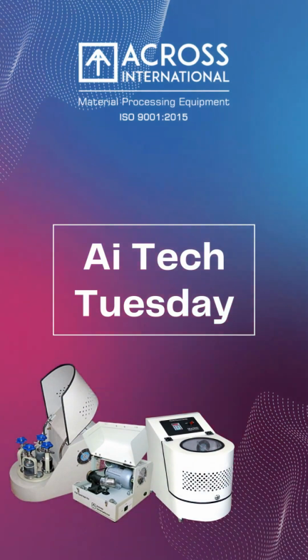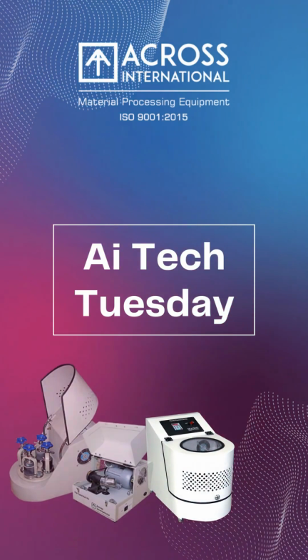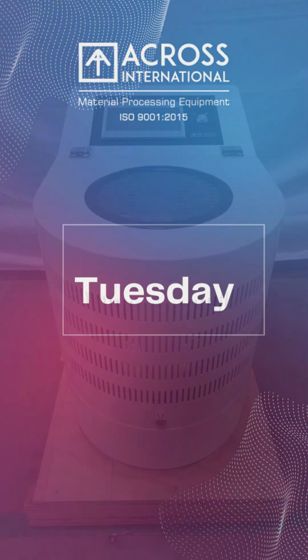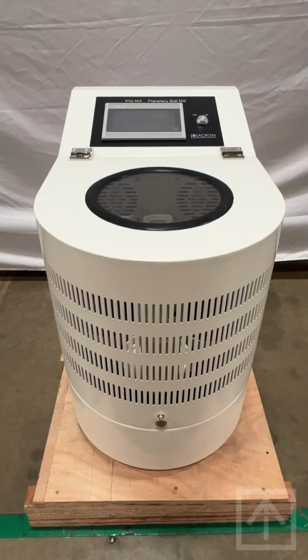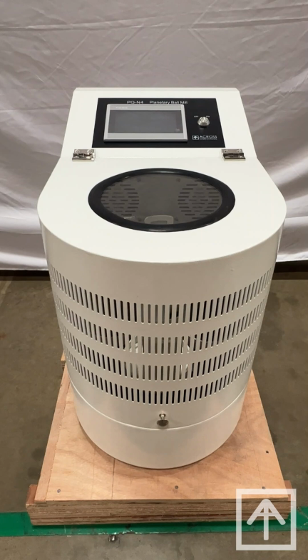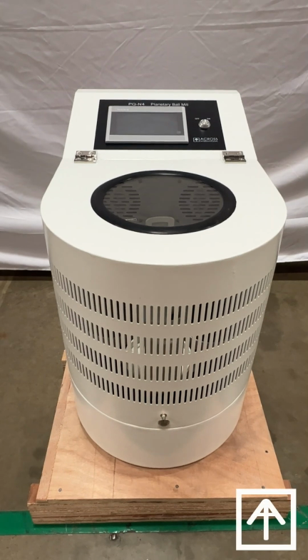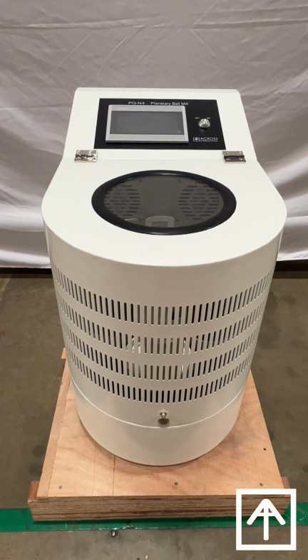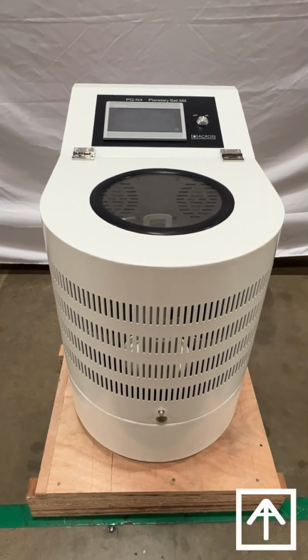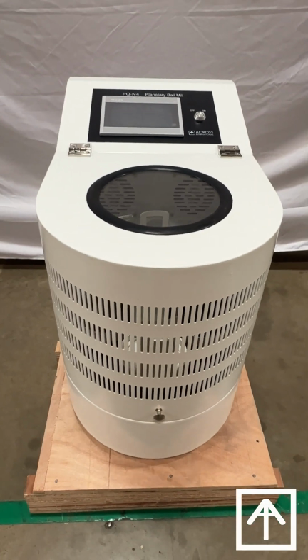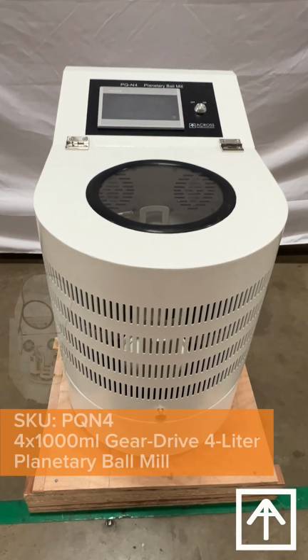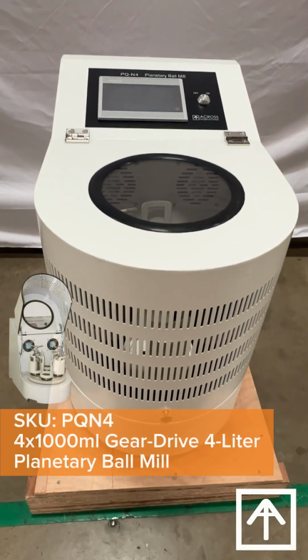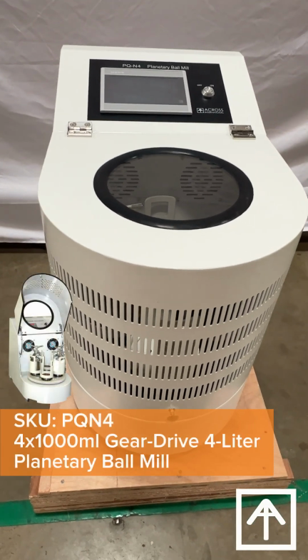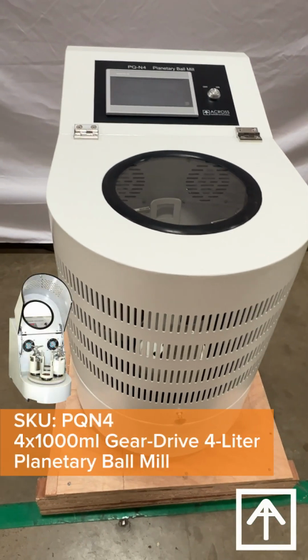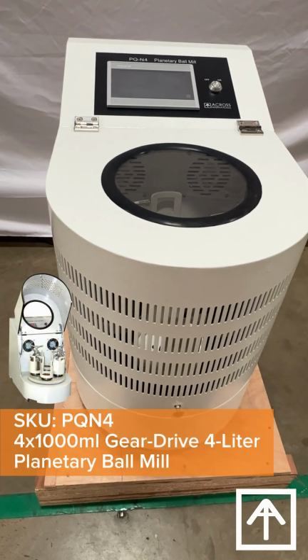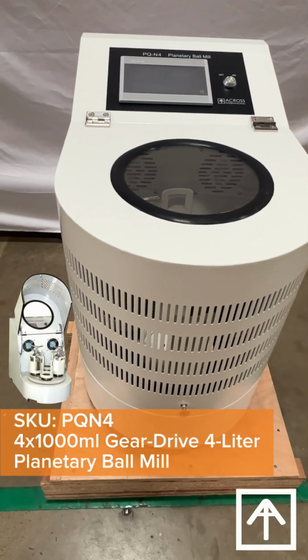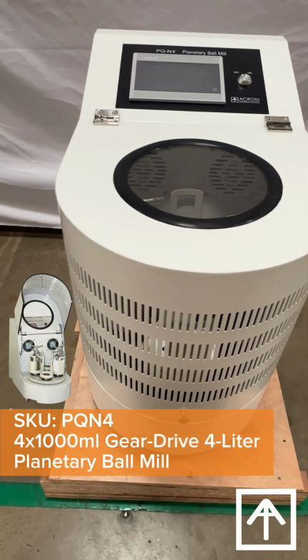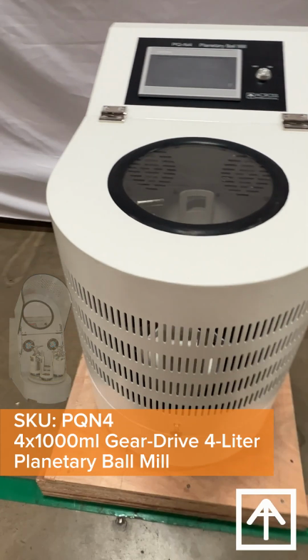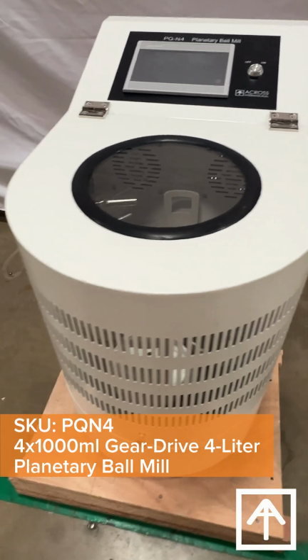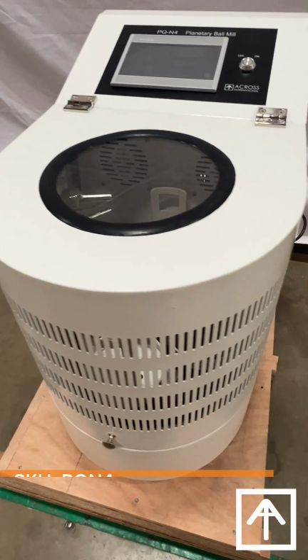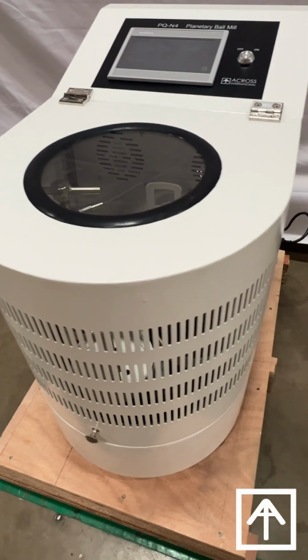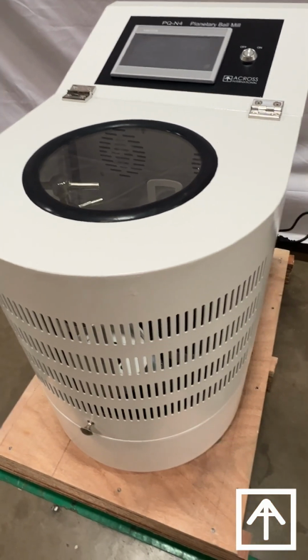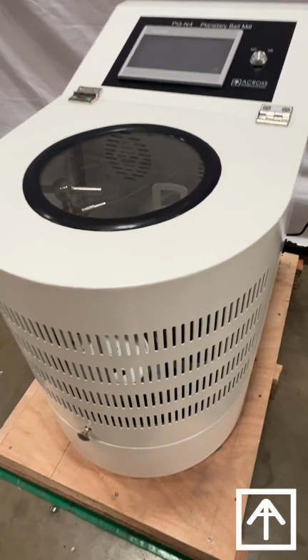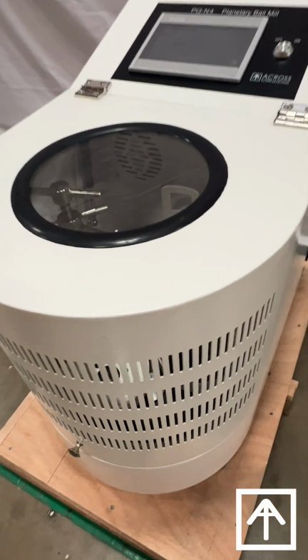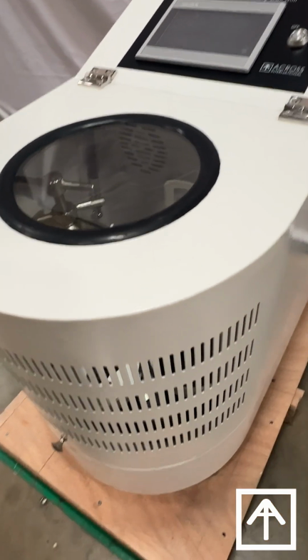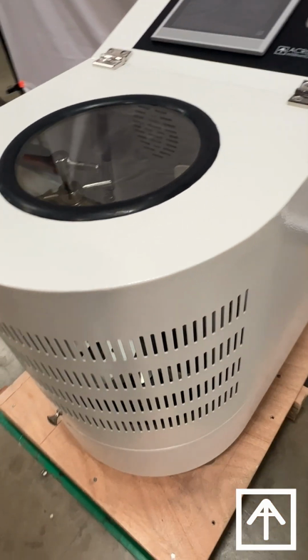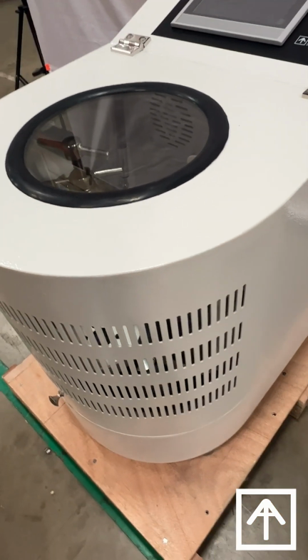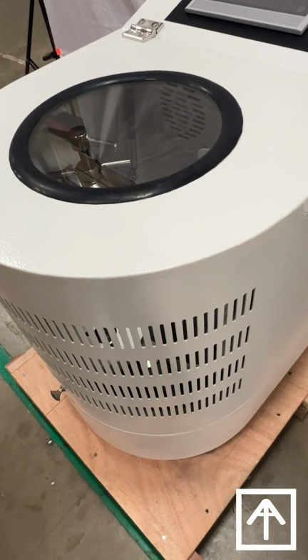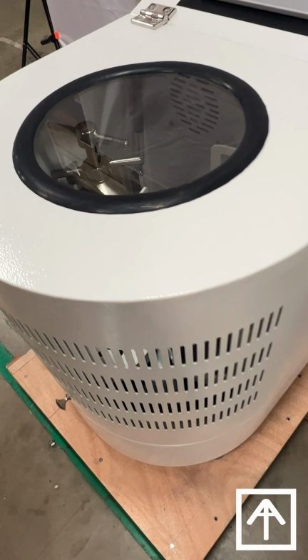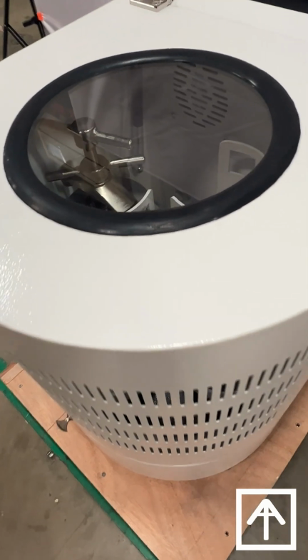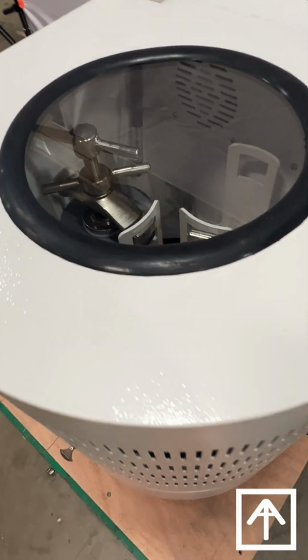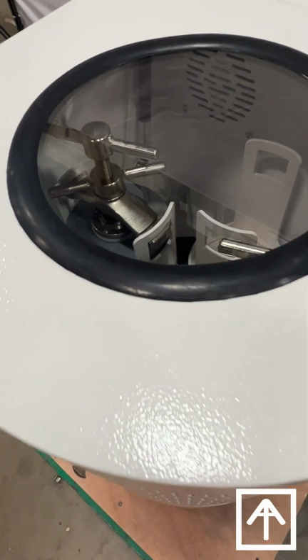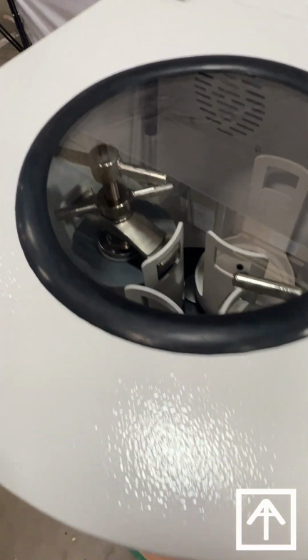Welcome to AI Tech Tuesday. Today we're diving into the world of laboratory ball mills. These machines are crucial for repeatable sample preparation and material research, pharmaceuticals, chemistry, and quality control for analysis and production.